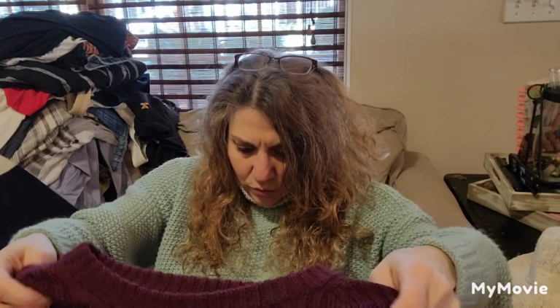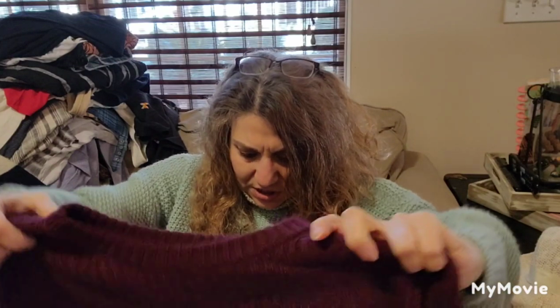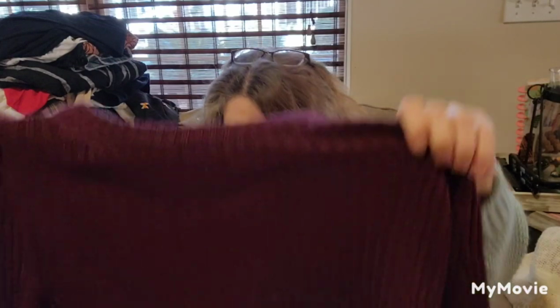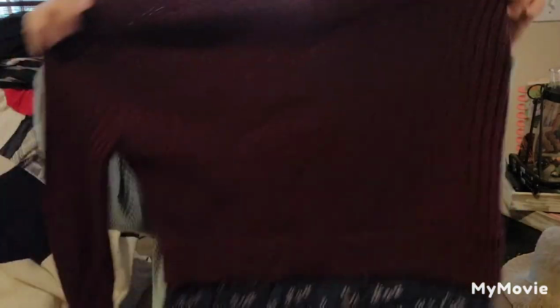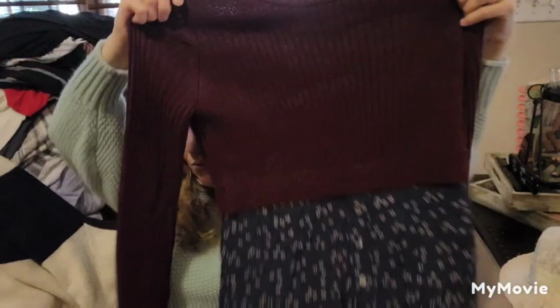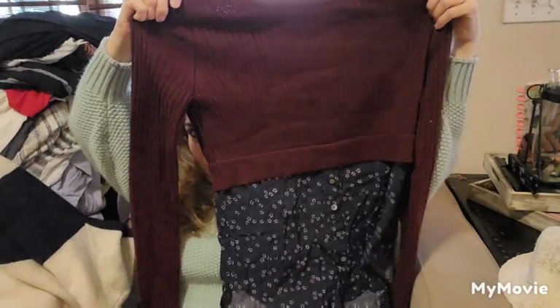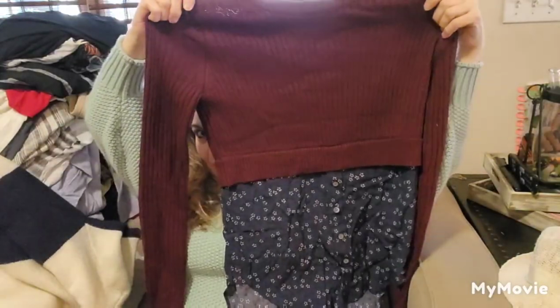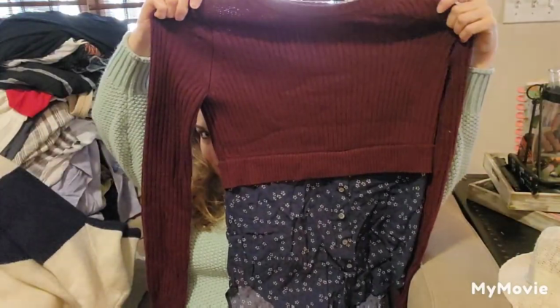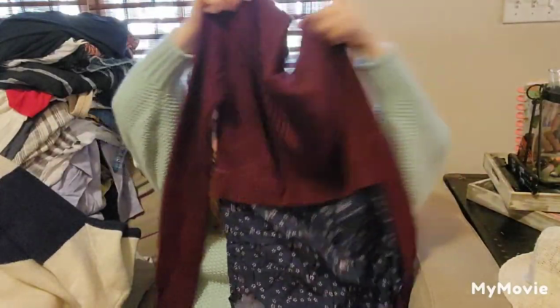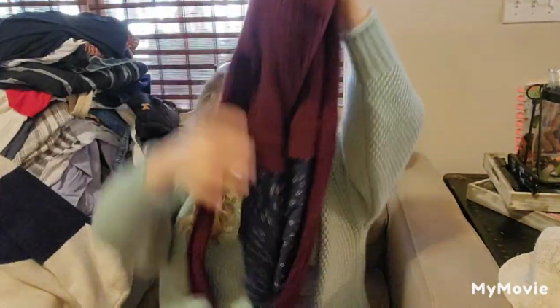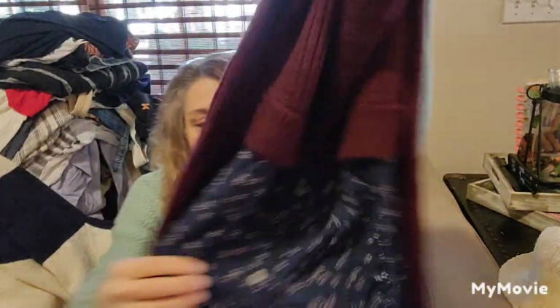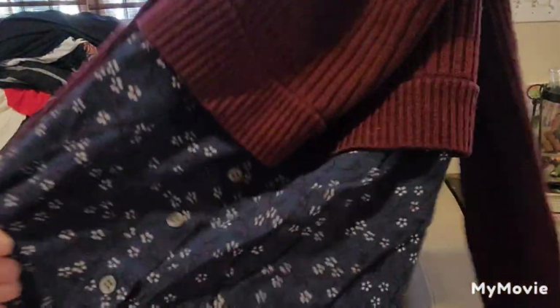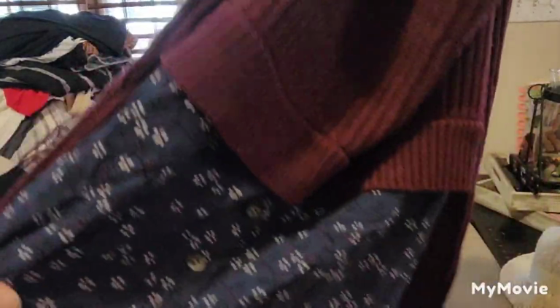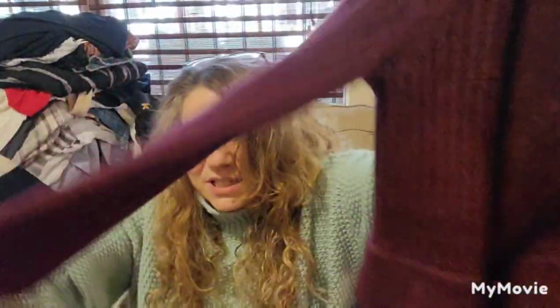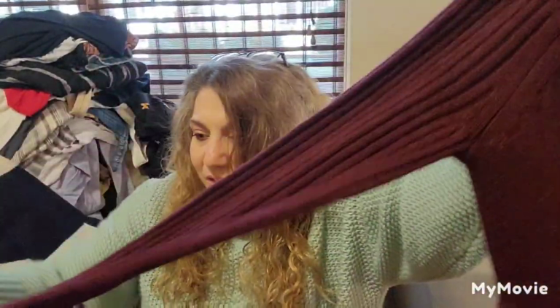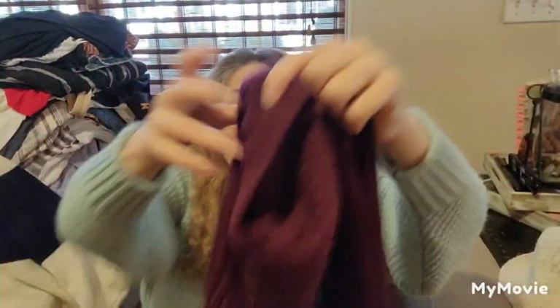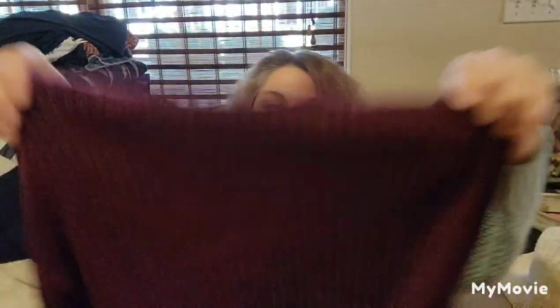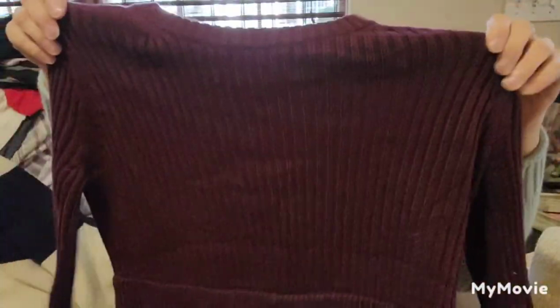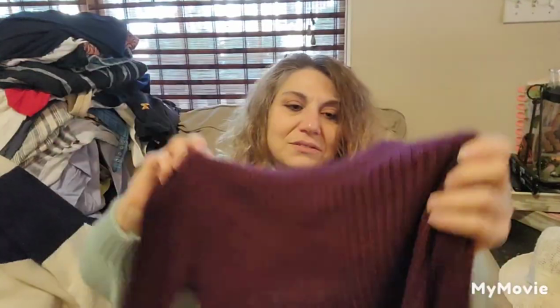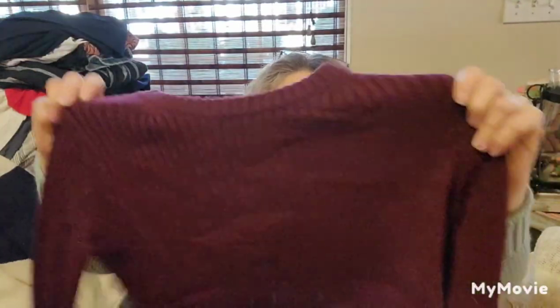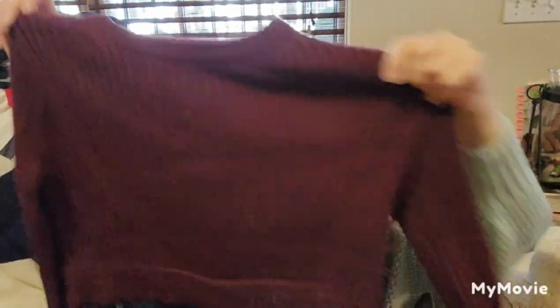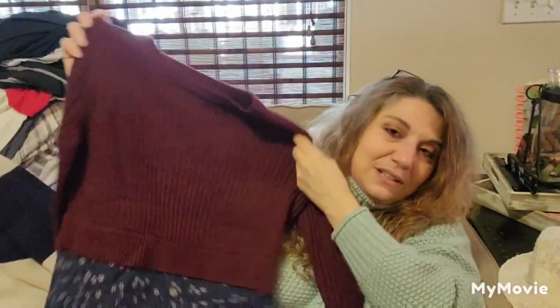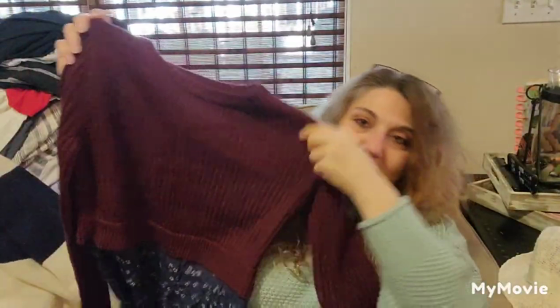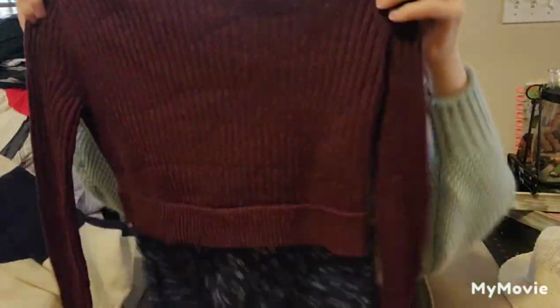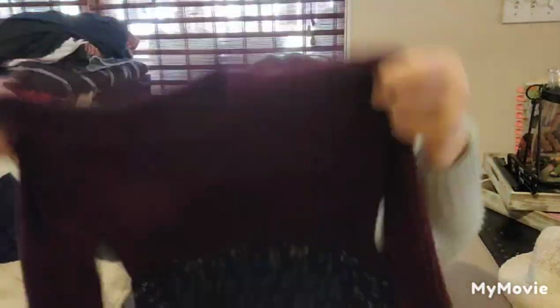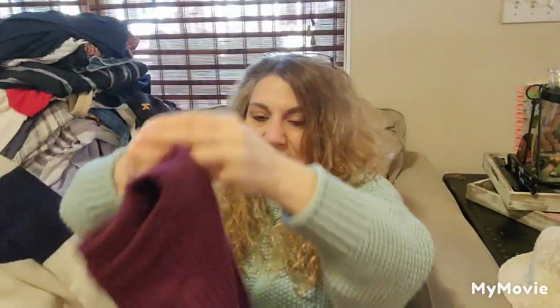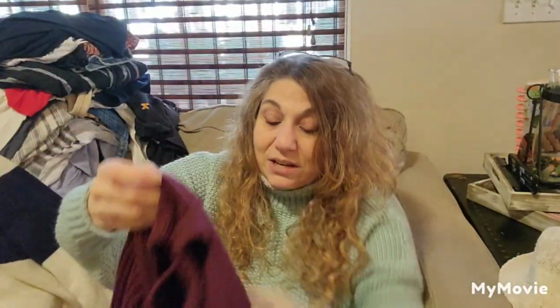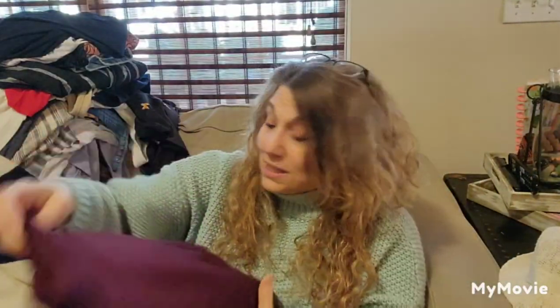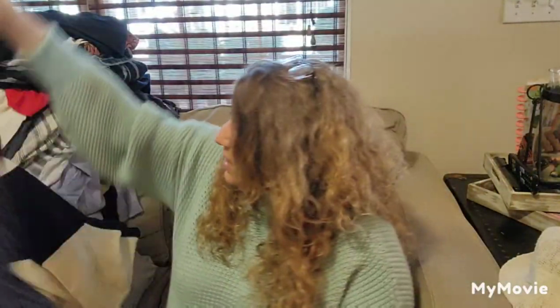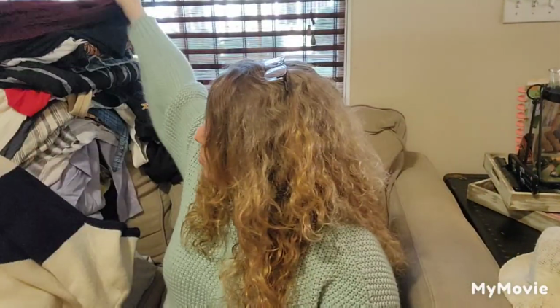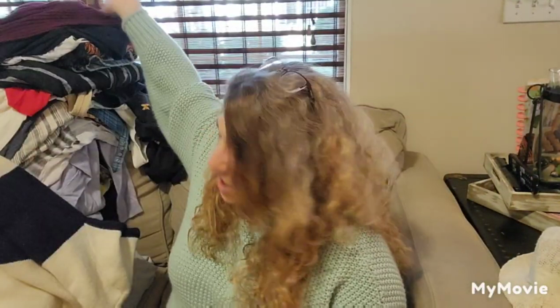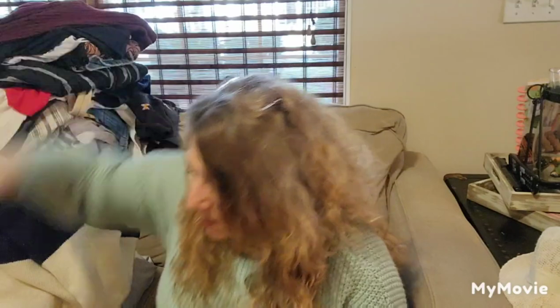I don't see a size, but these are one of those crop shirts with the shirt underneath. I don't know if I'll list it — I don't think there's a brand or a size there.